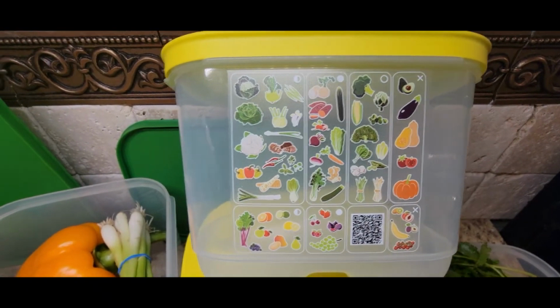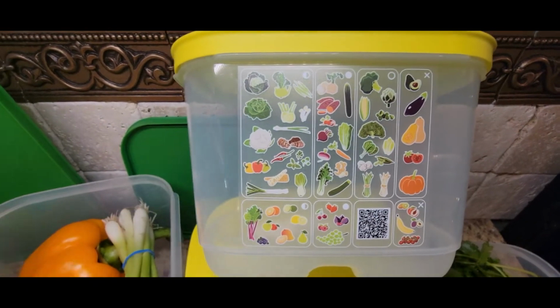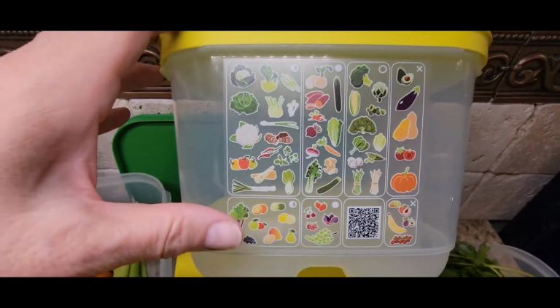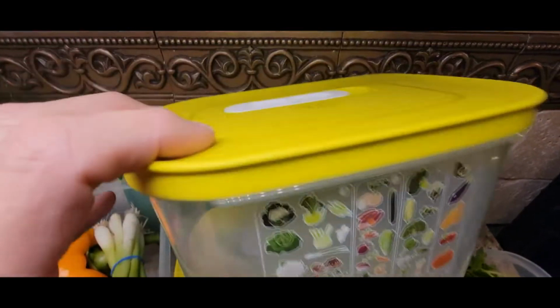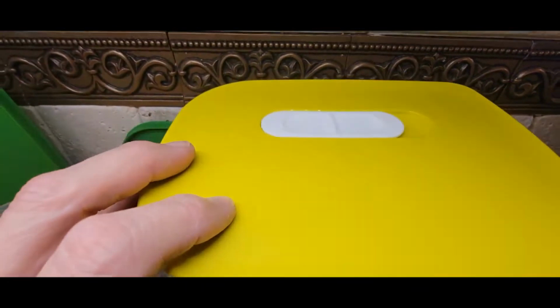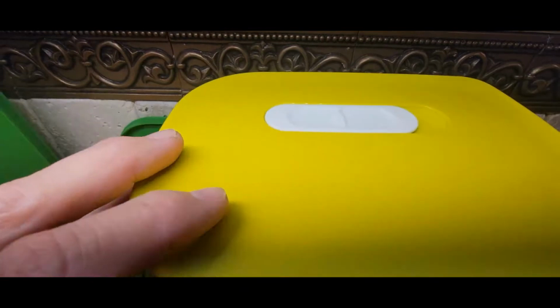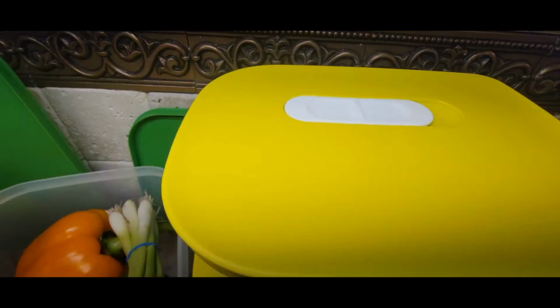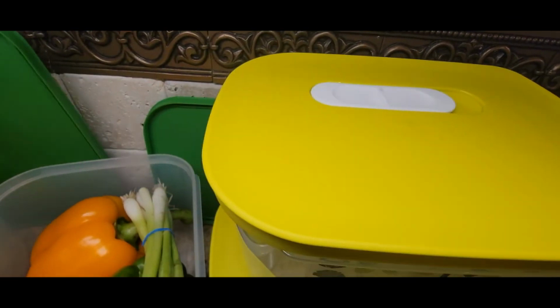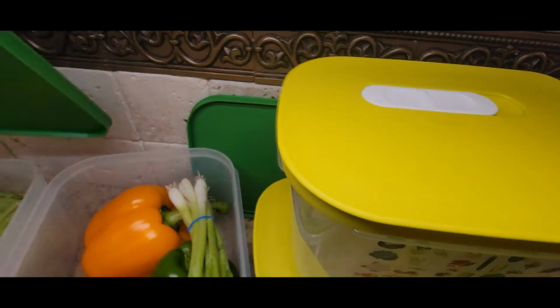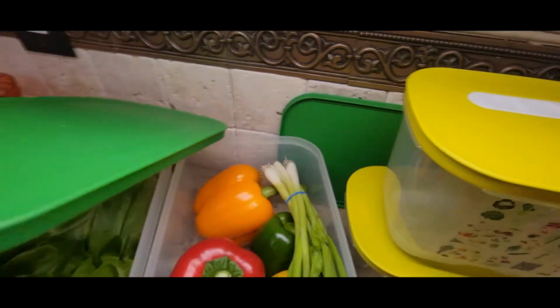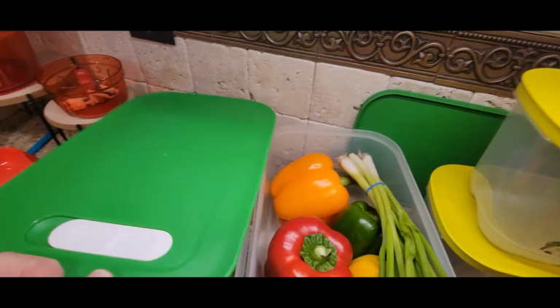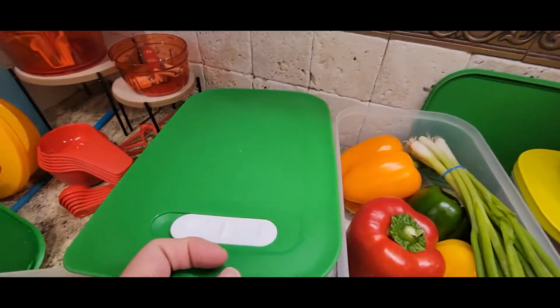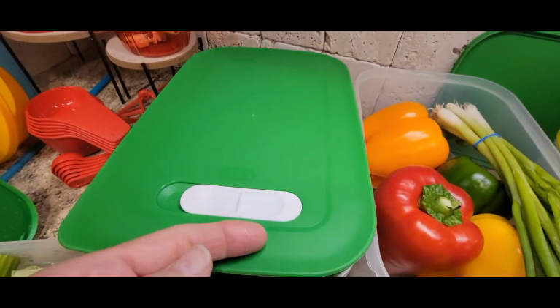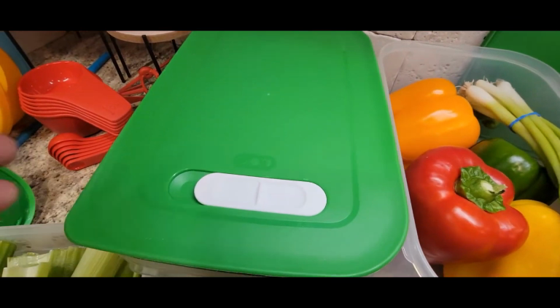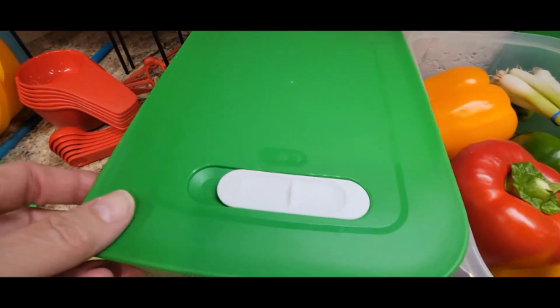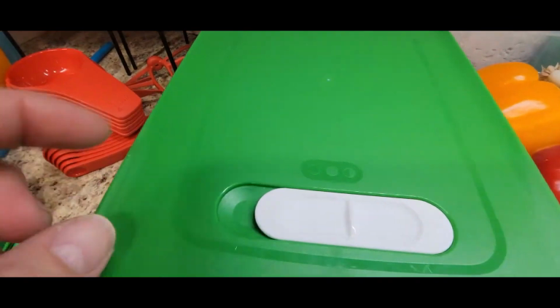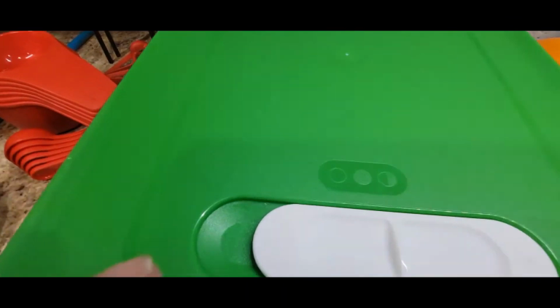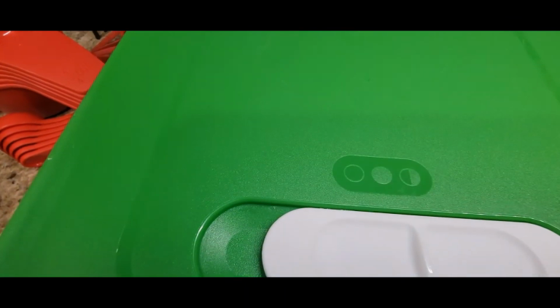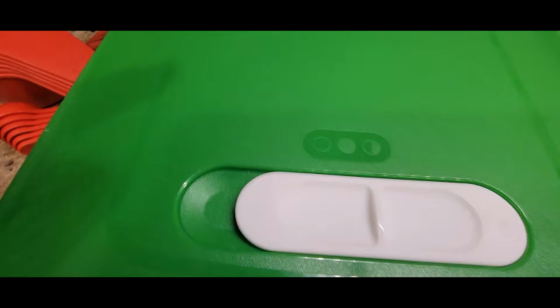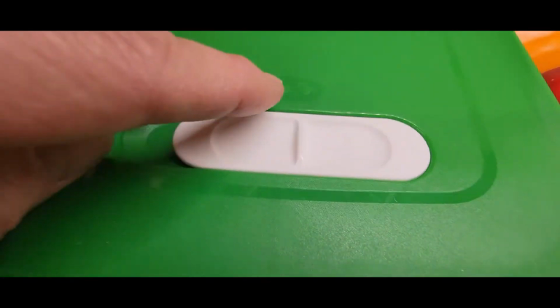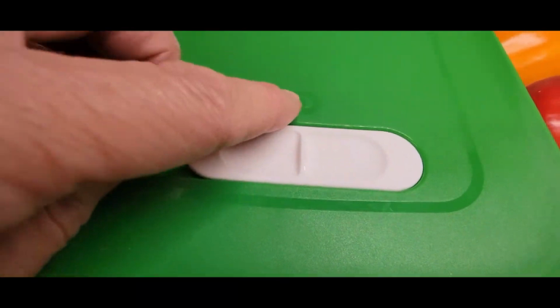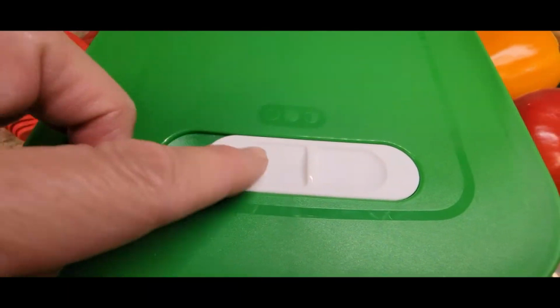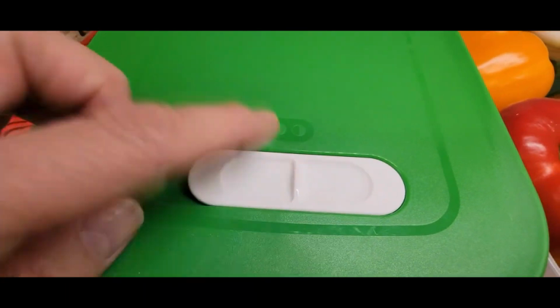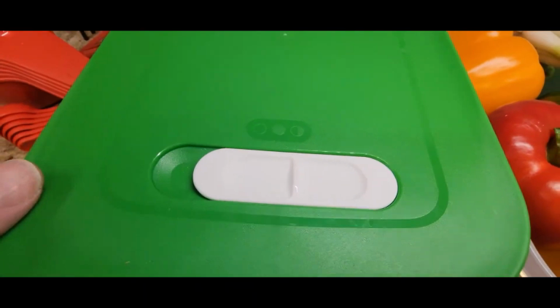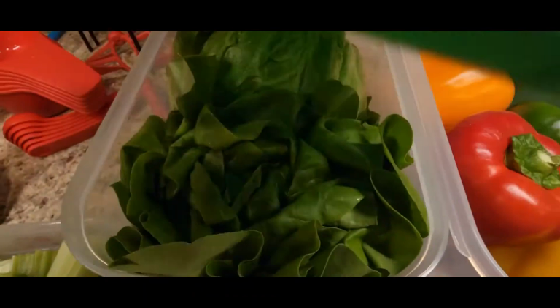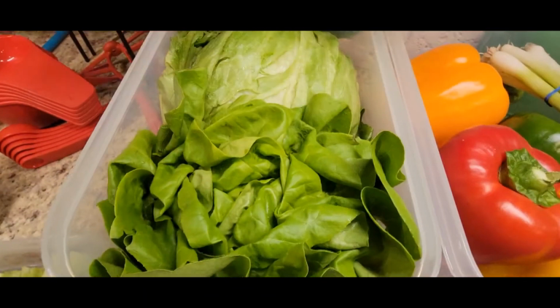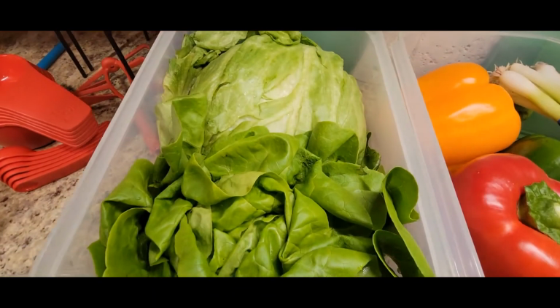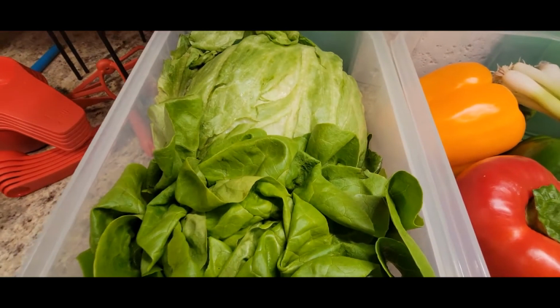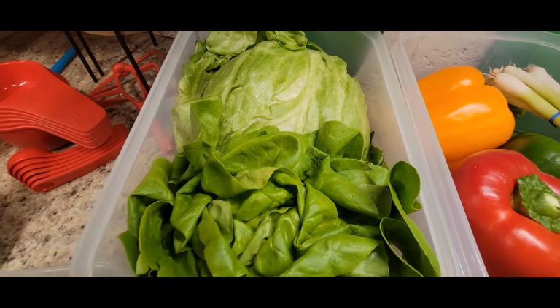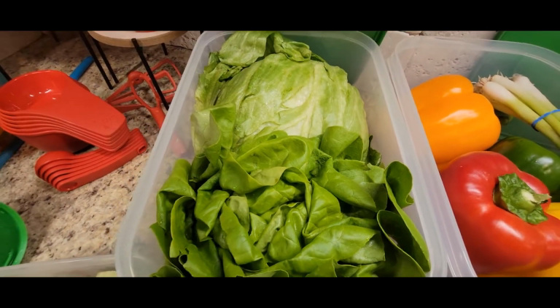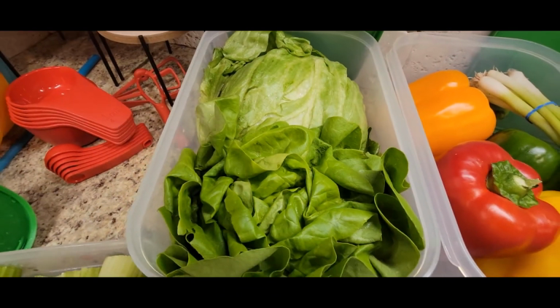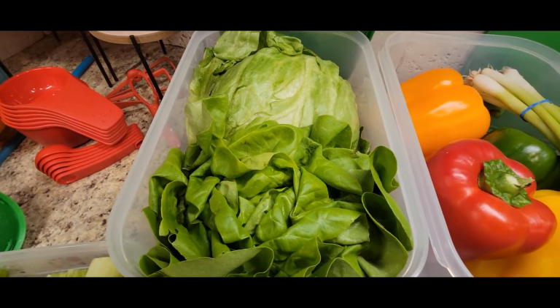On the top of each seal is a slide and you move the slide into the position. For instance, my lettuce is a half breather, so on here I move the slide over to half breathing. That's going to keep that lettuce as long as possible.